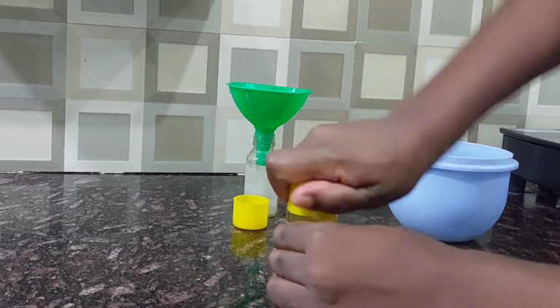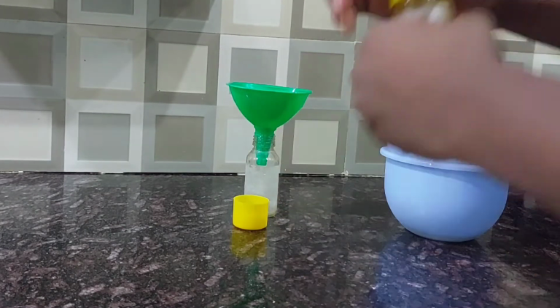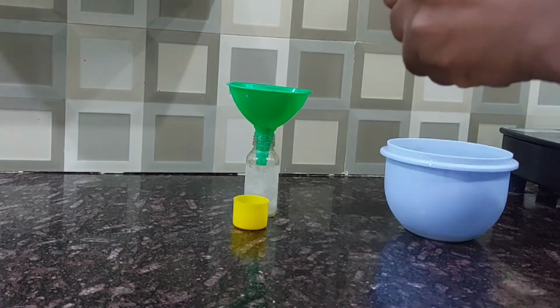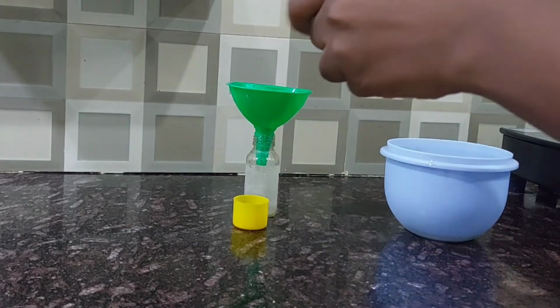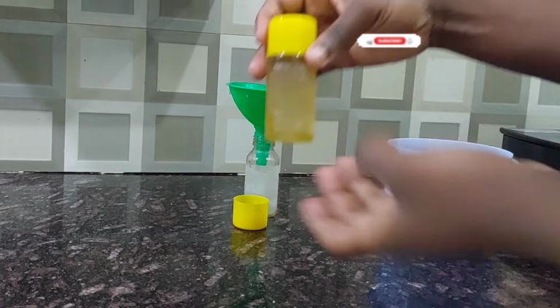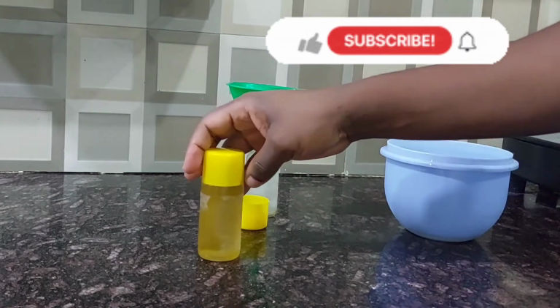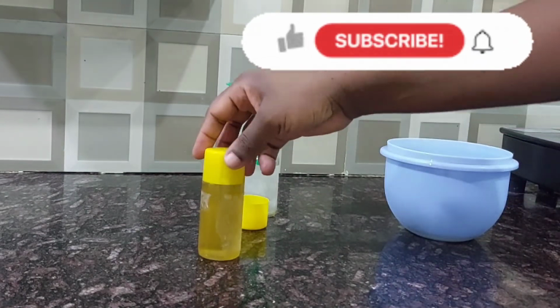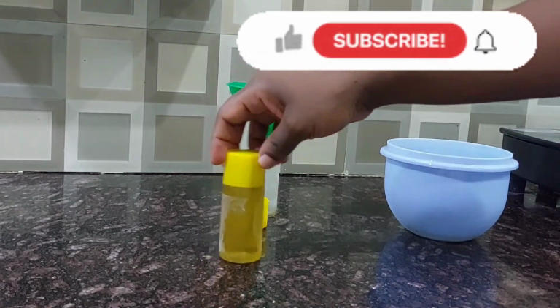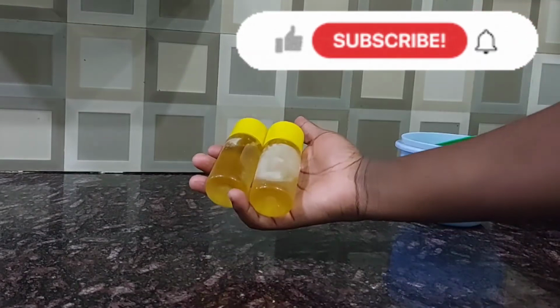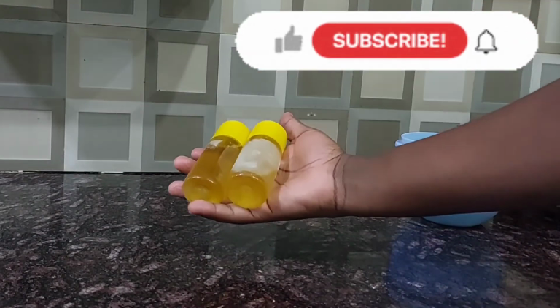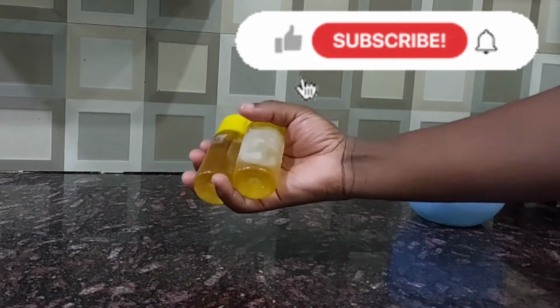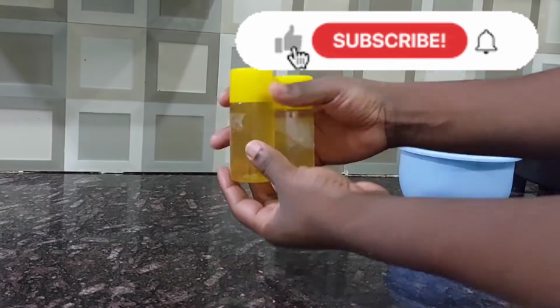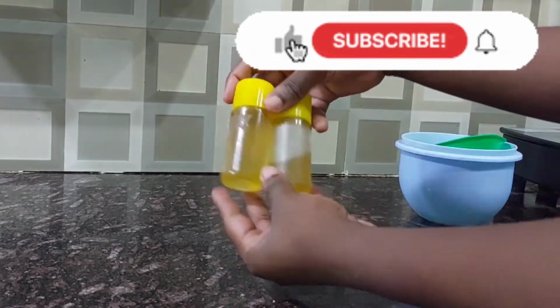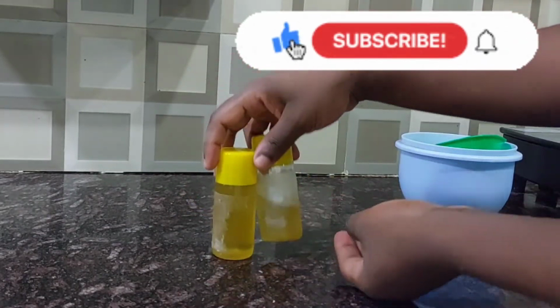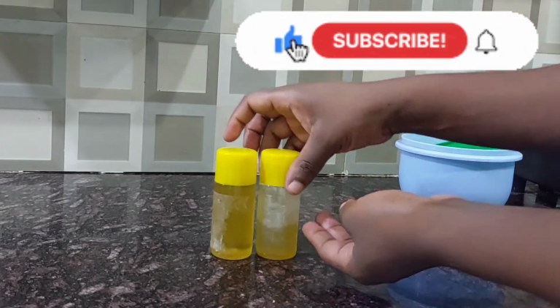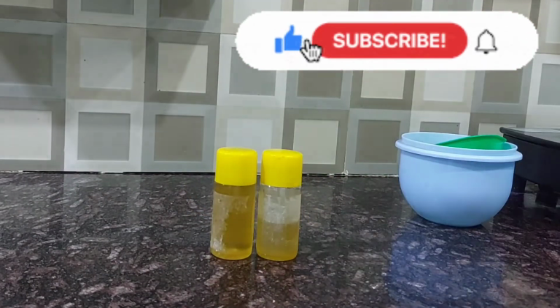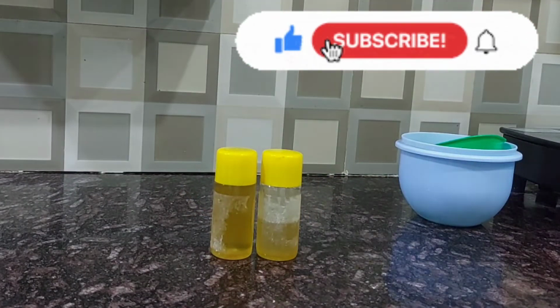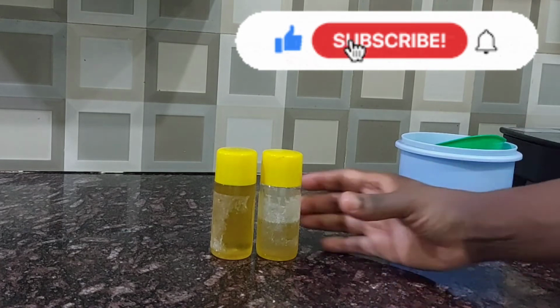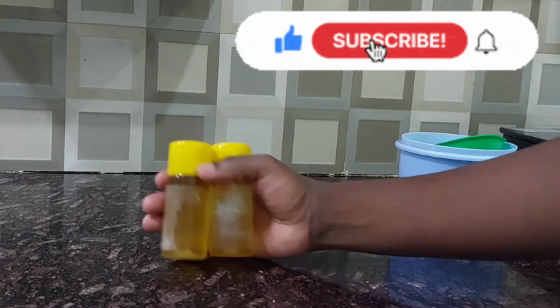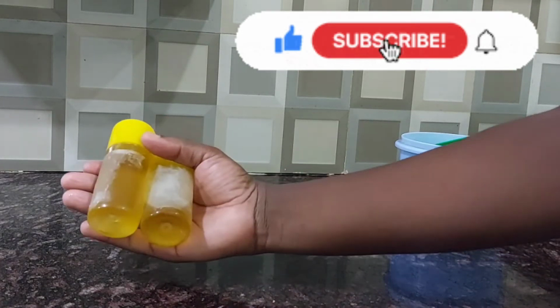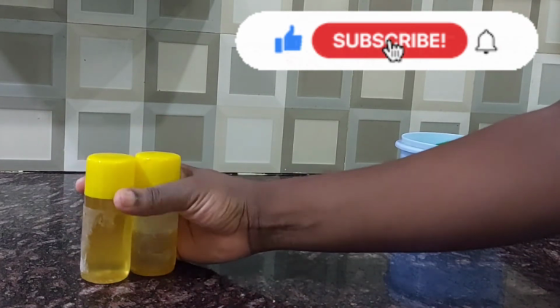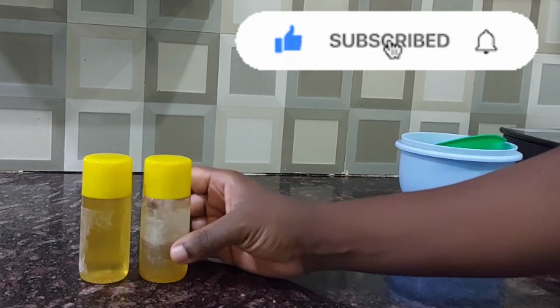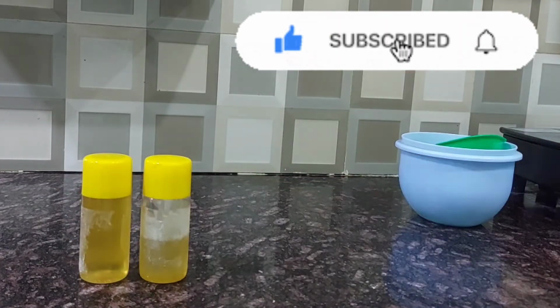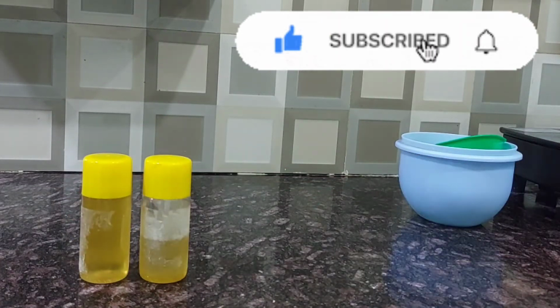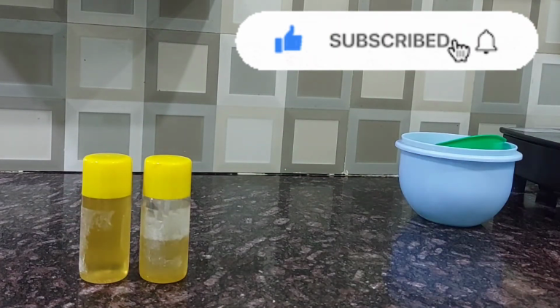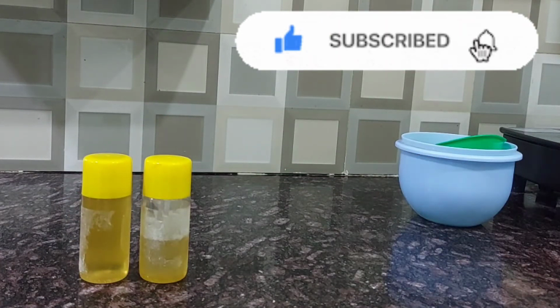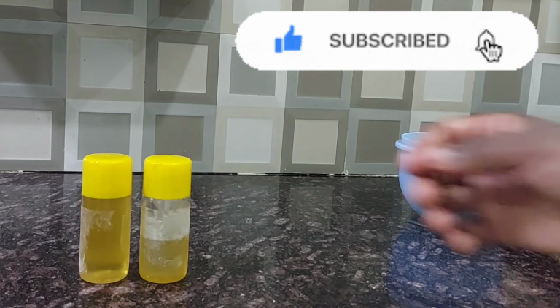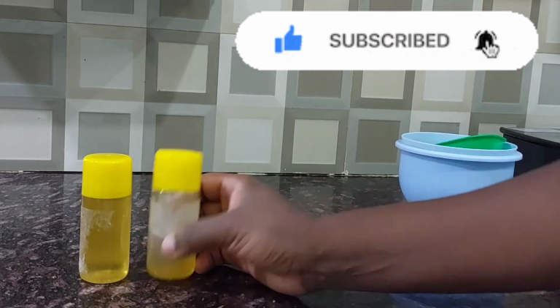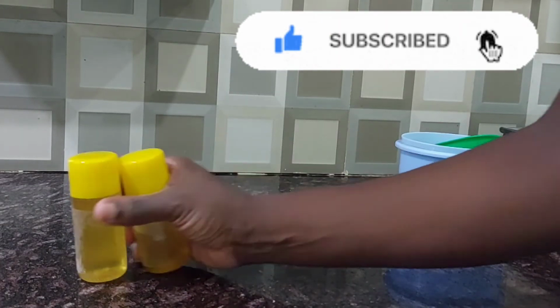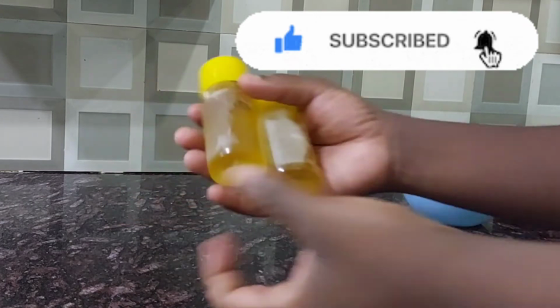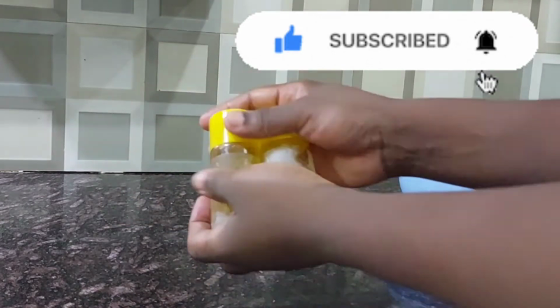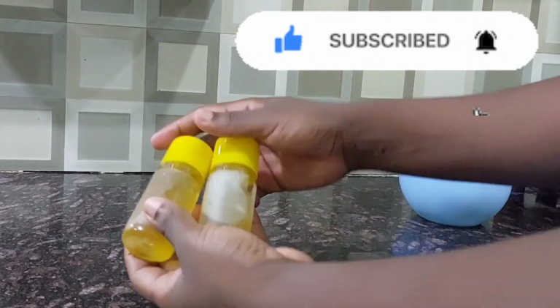Thank you so much for watching. Please don't forget to subscribe to my channel and hit the notification button to get notified whenever I upload a new video. Let's meet in the next video — bye bye, take care, I love you!